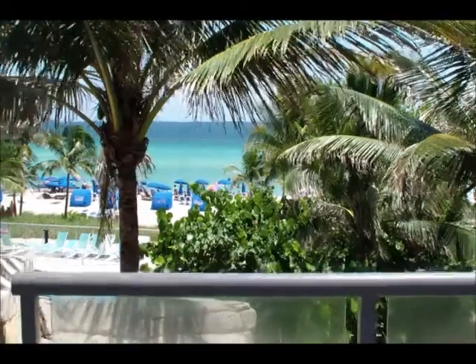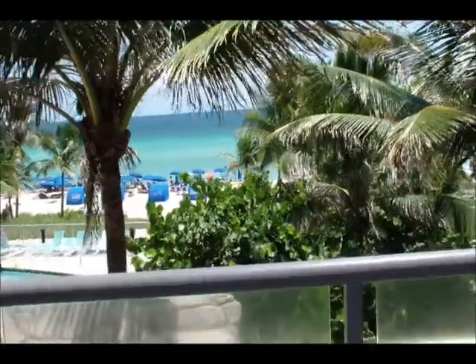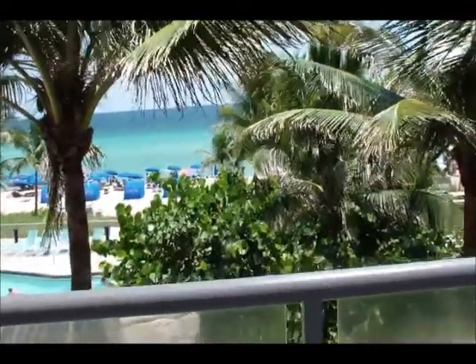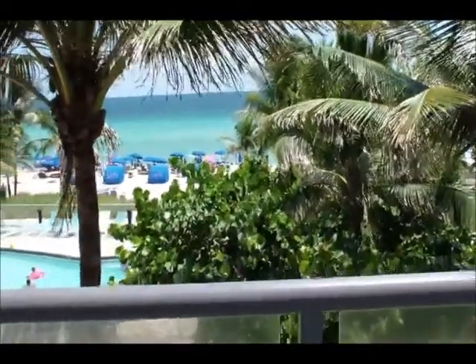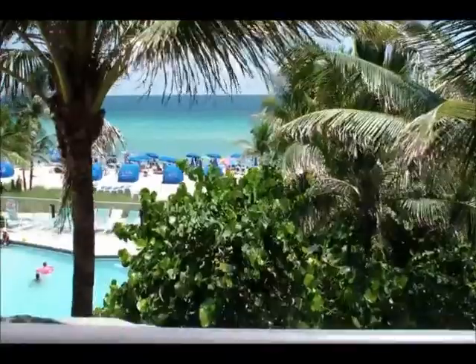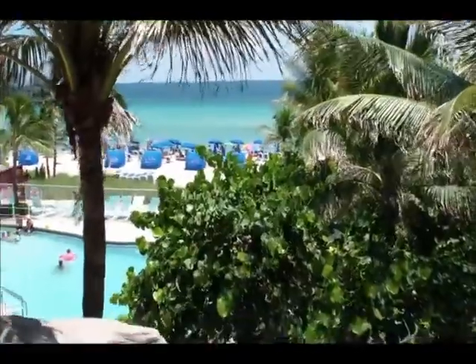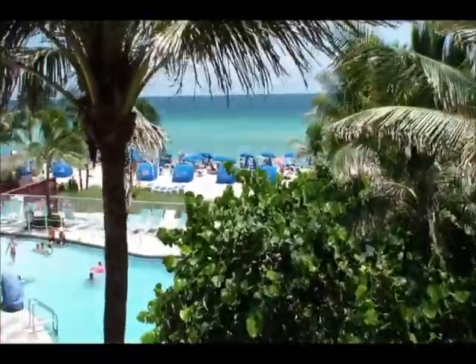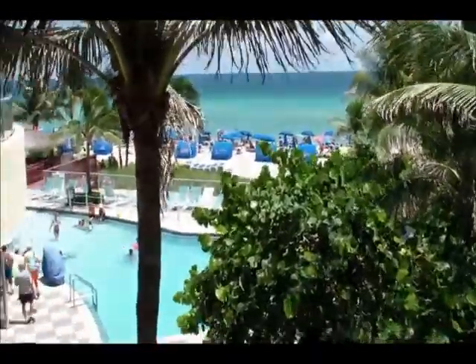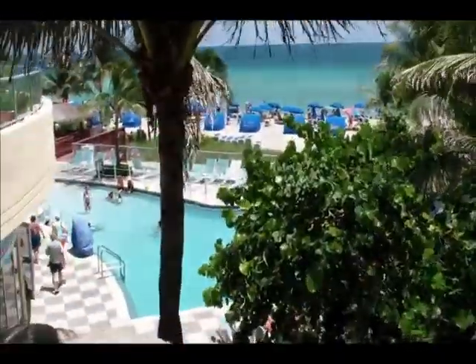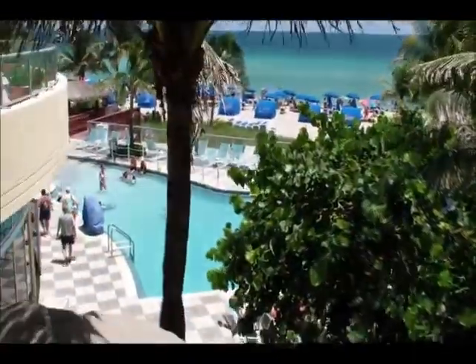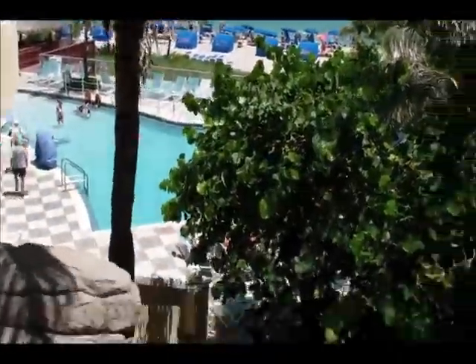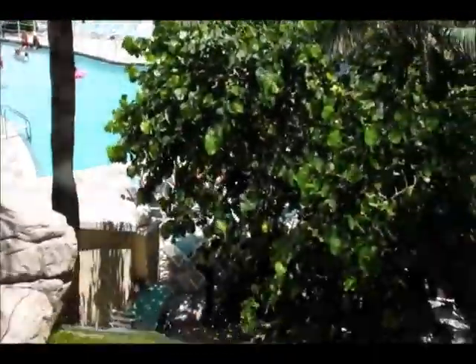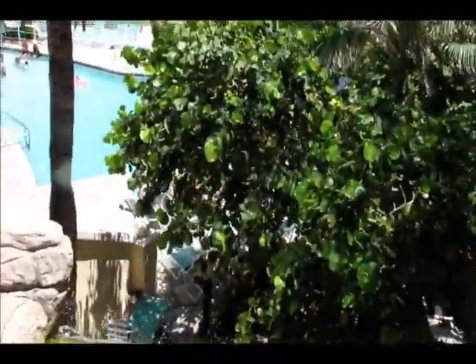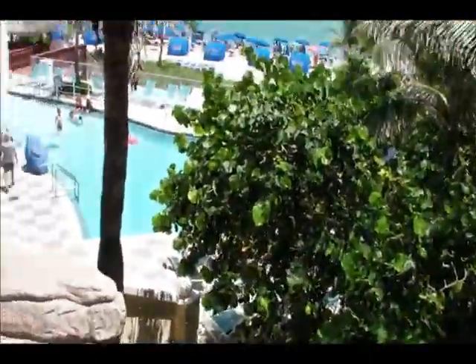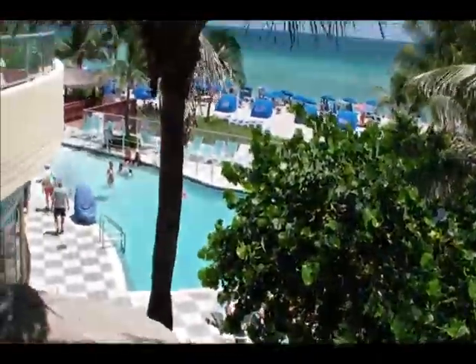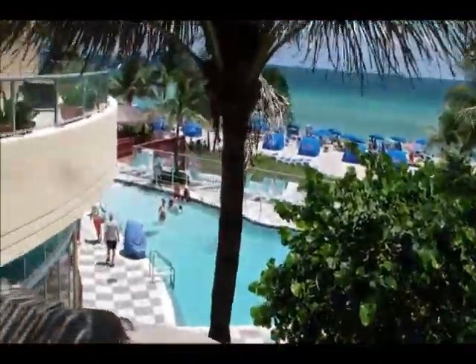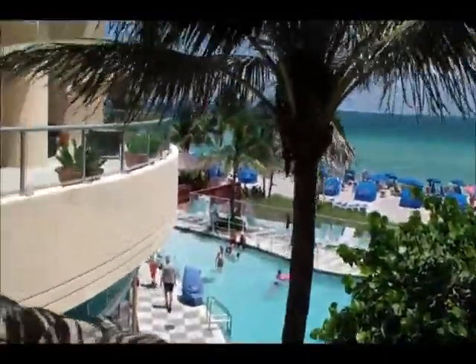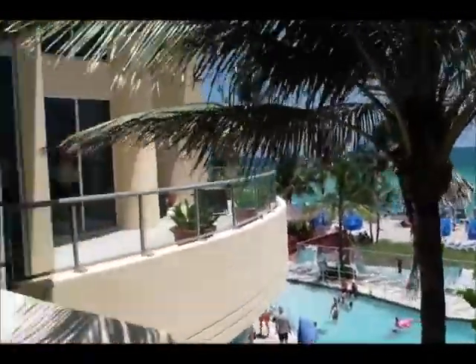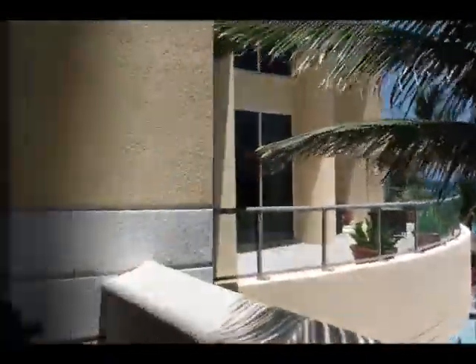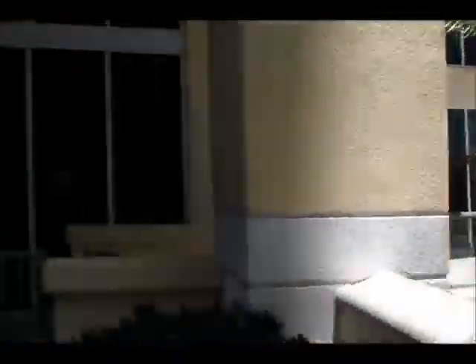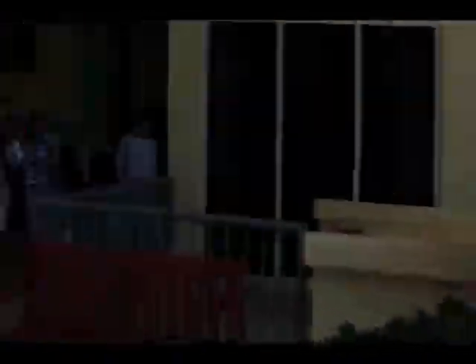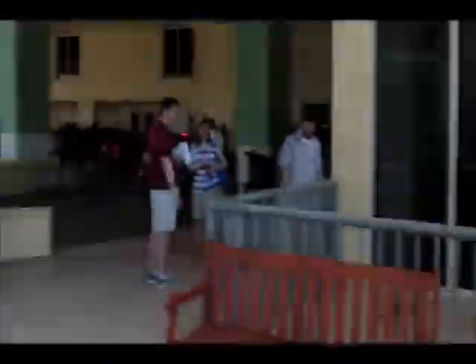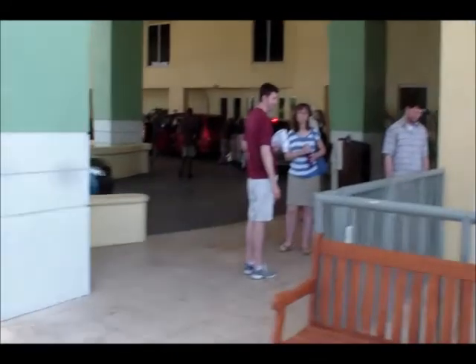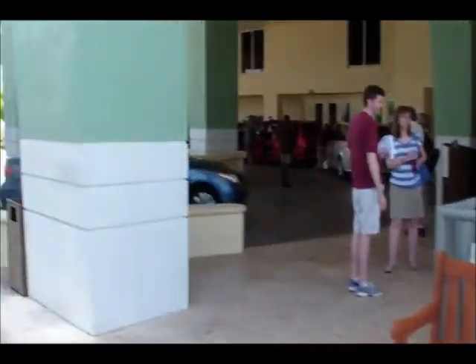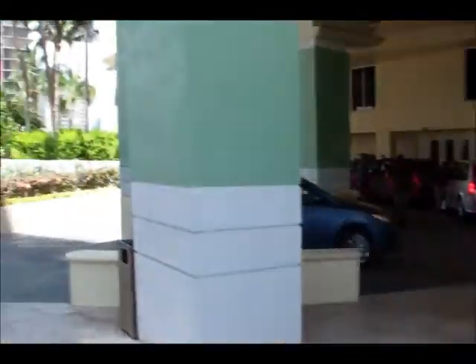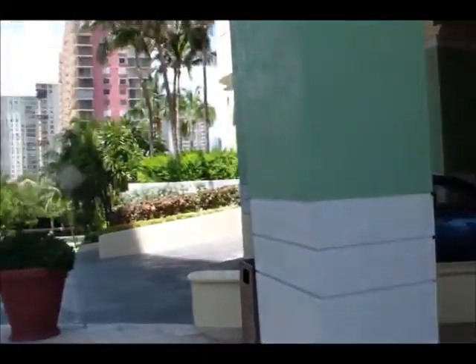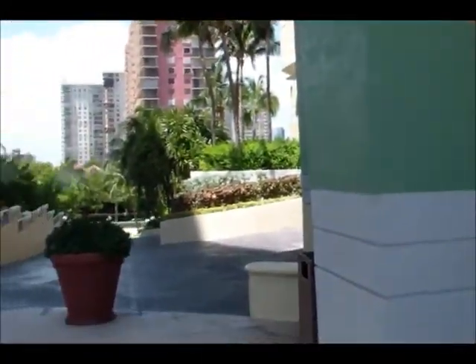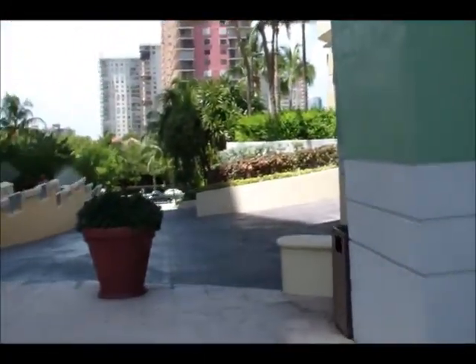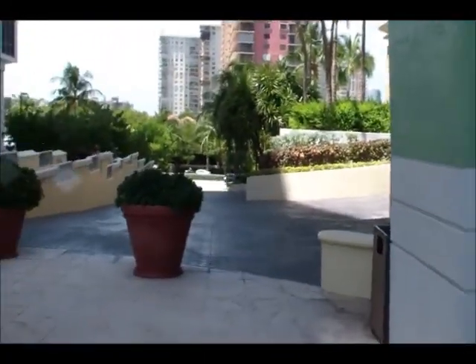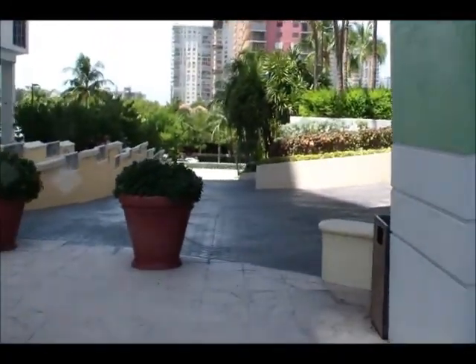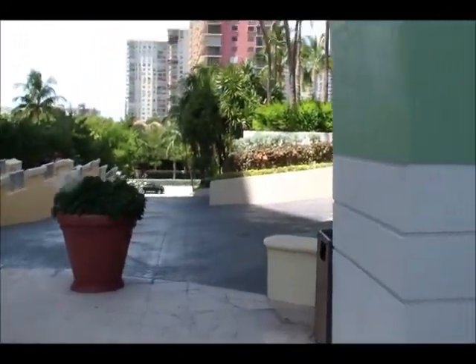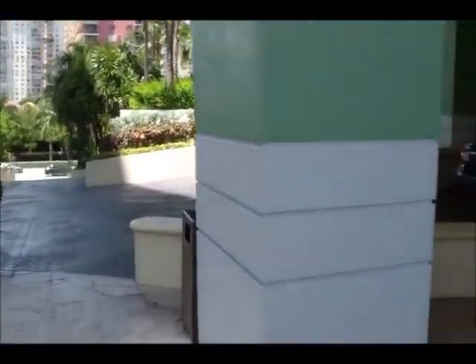Hey guys, so you had requested to have me do a house tour. We just got back from our family vacation condo down in Miami, so since this is a second home for us, I thought I would go ahead and do a condo tour.